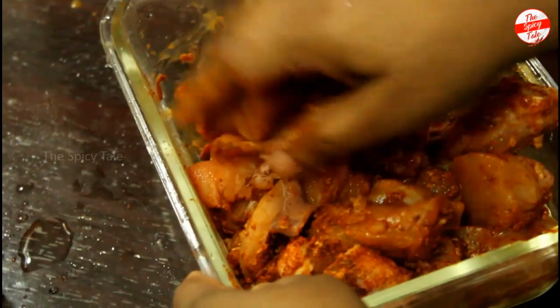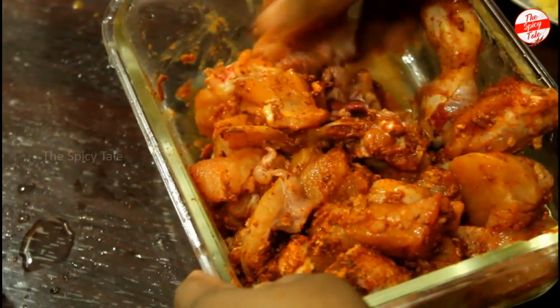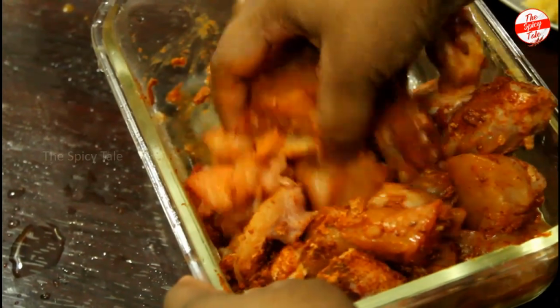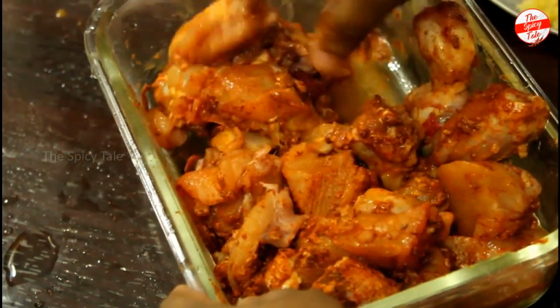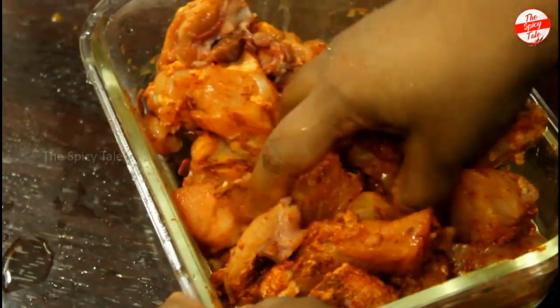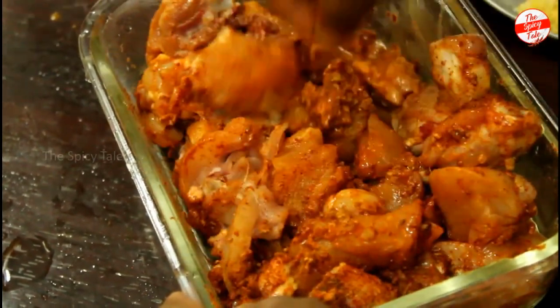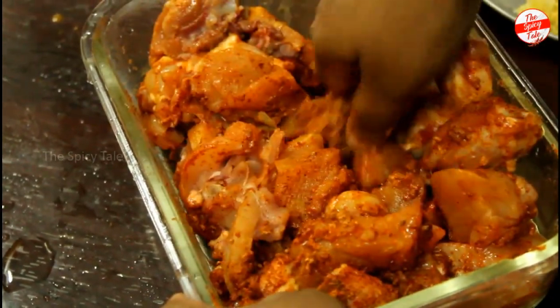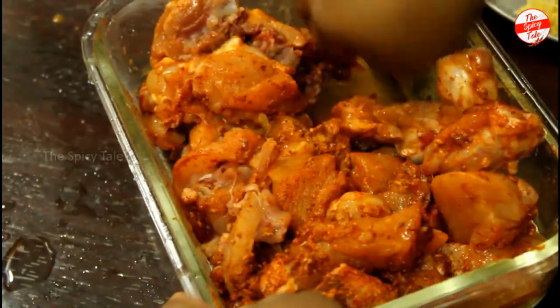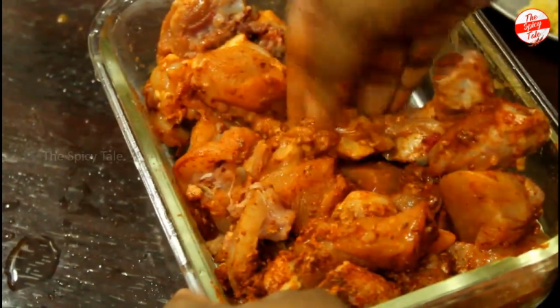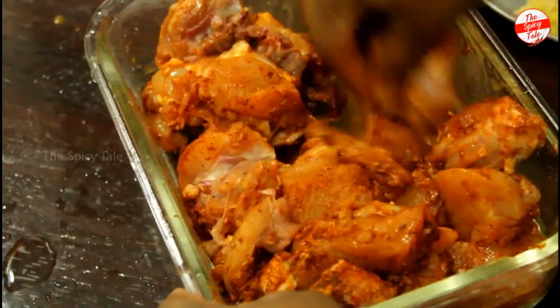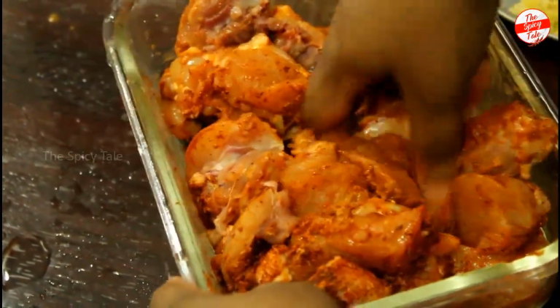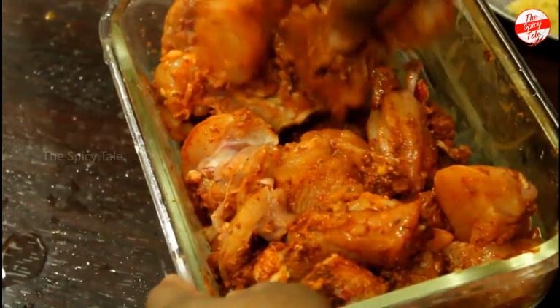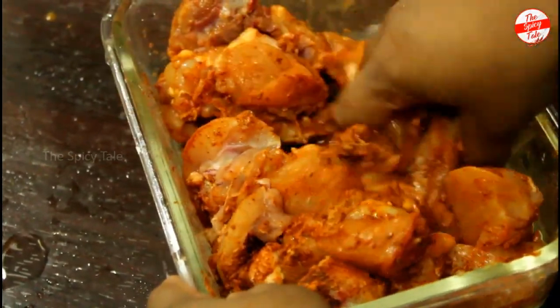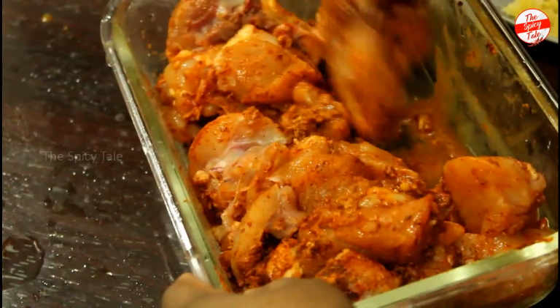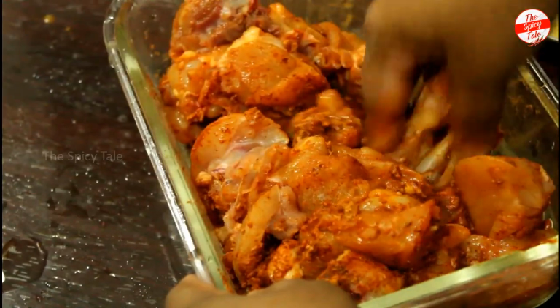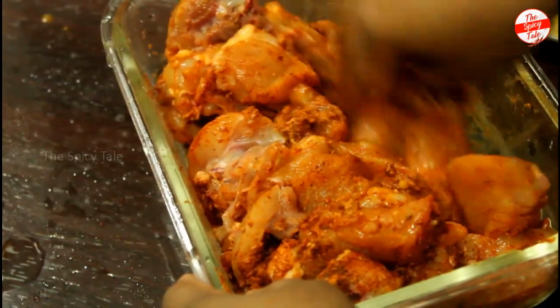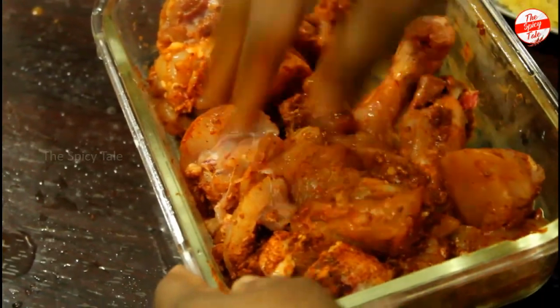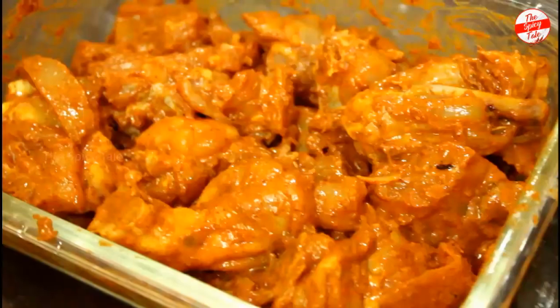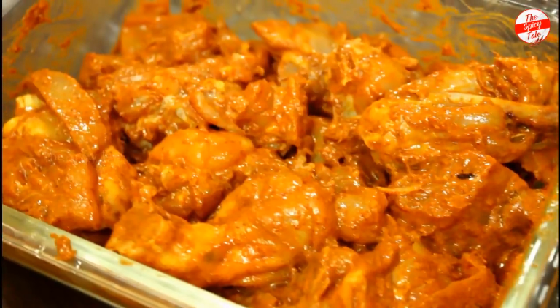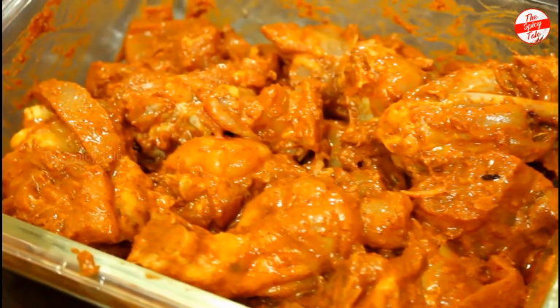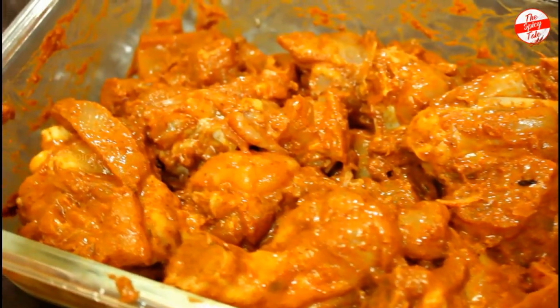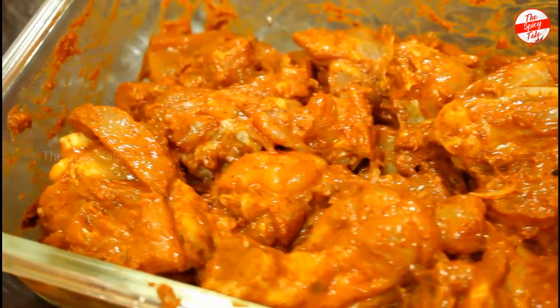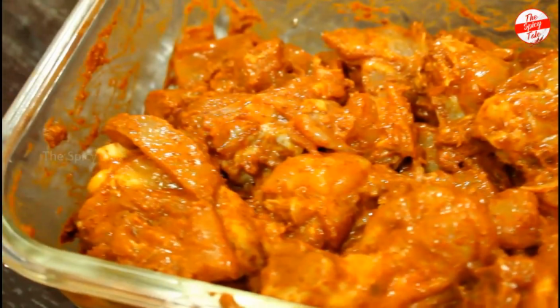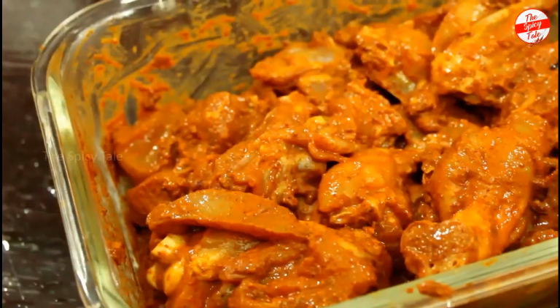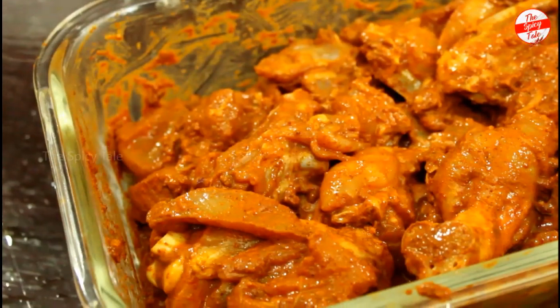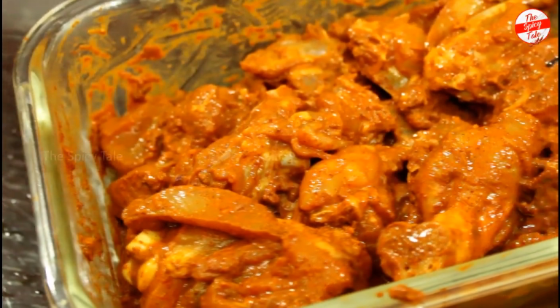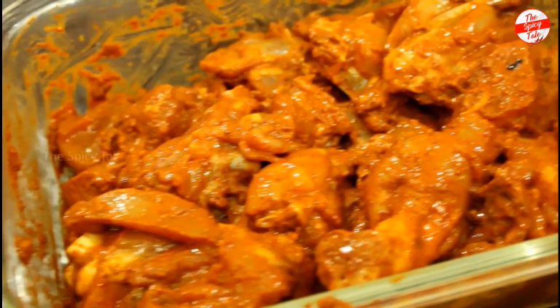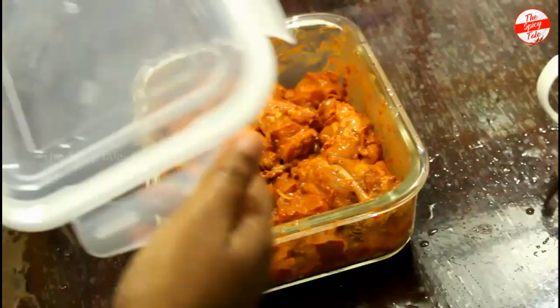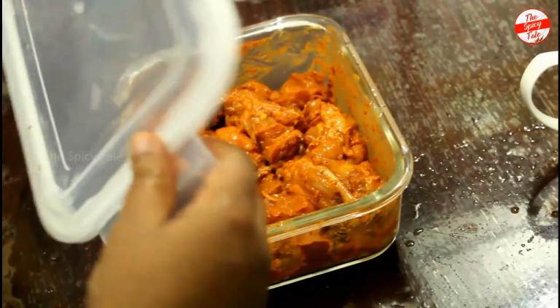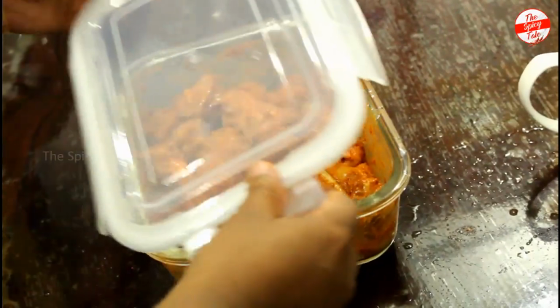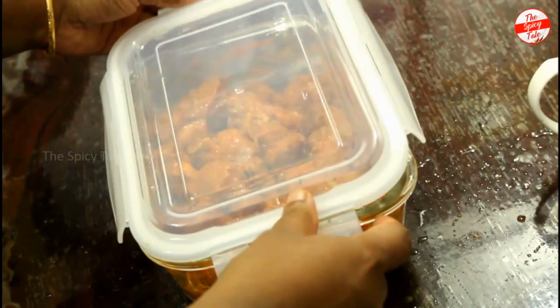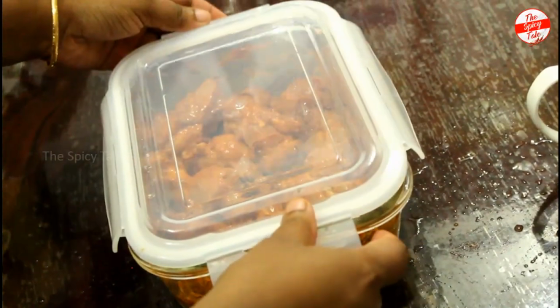Let's put the chicken in the fridge to marinate.